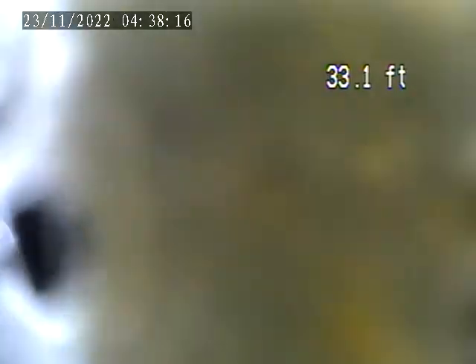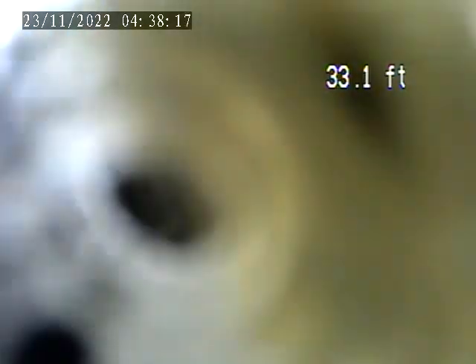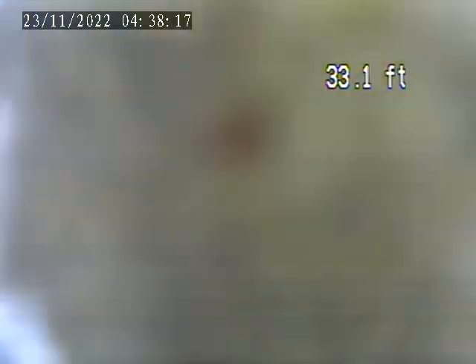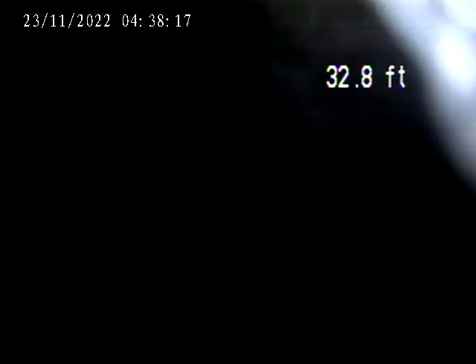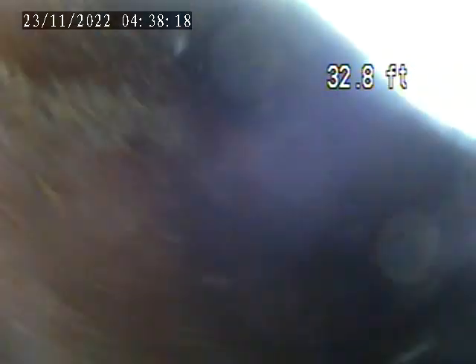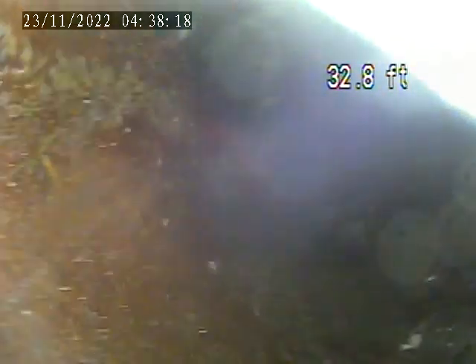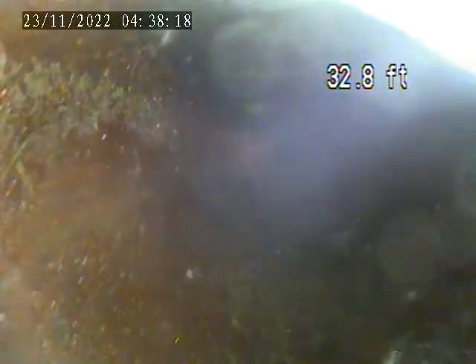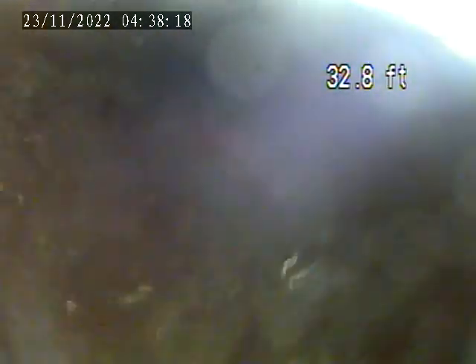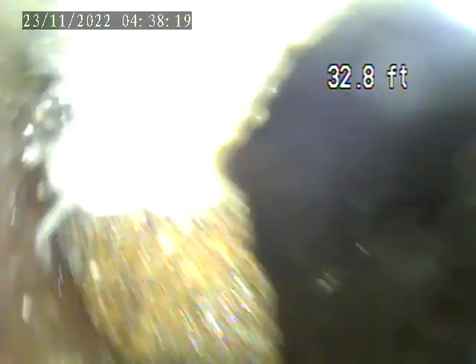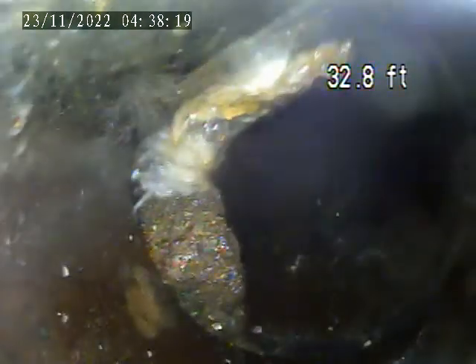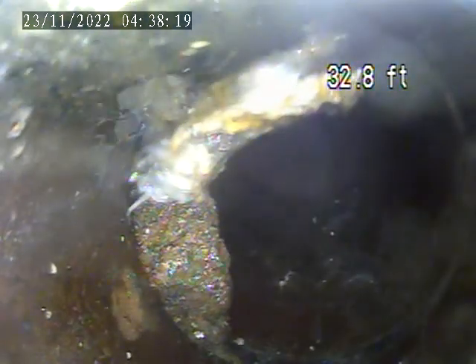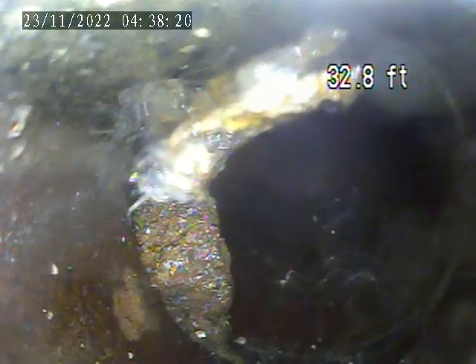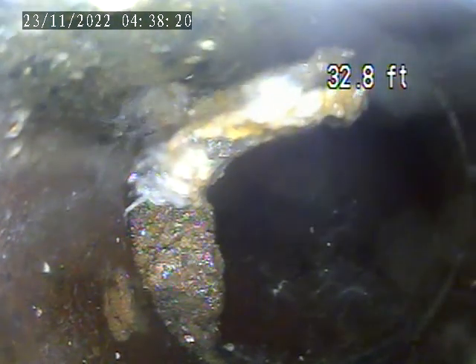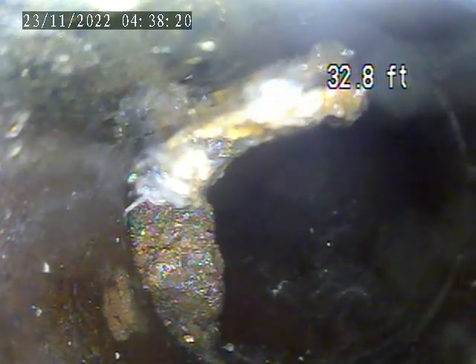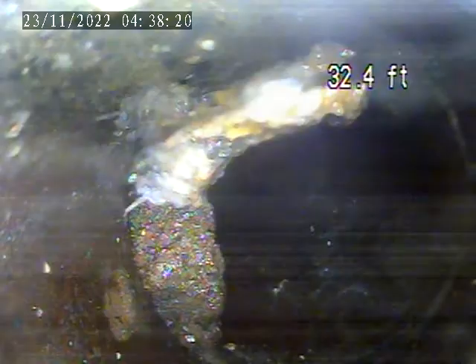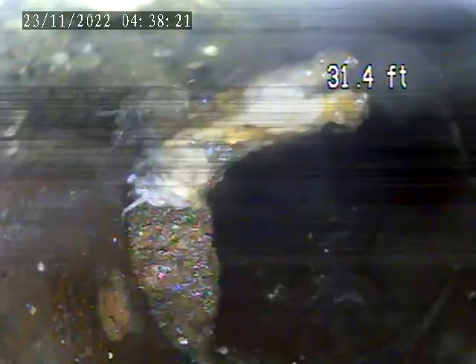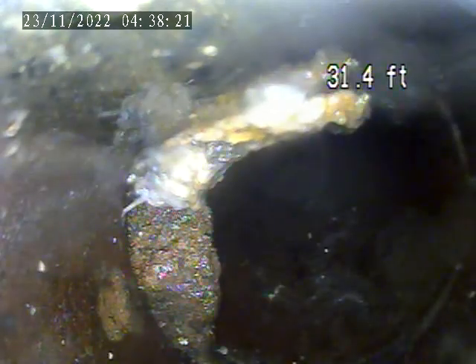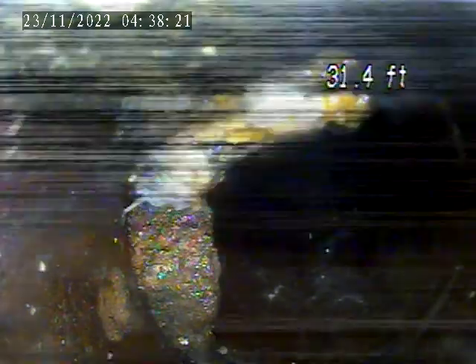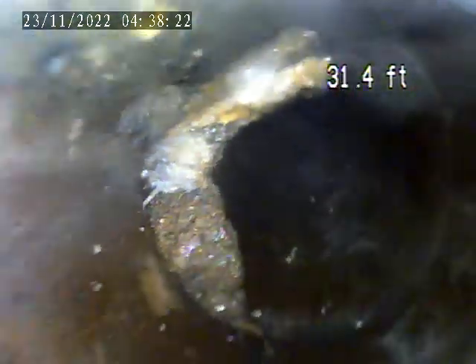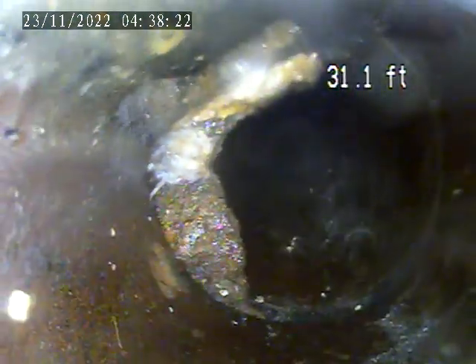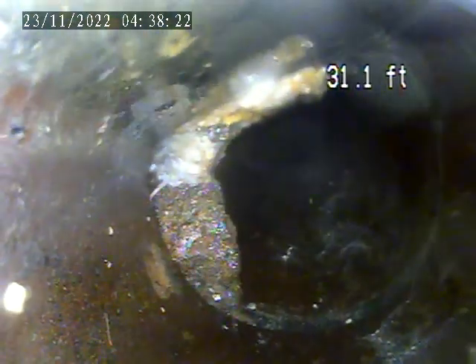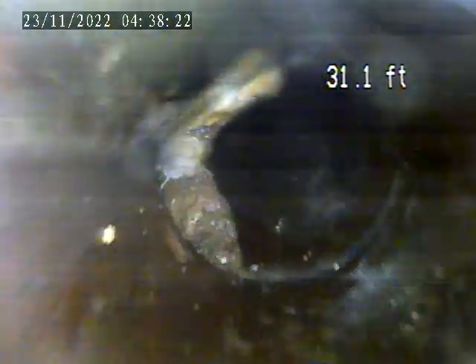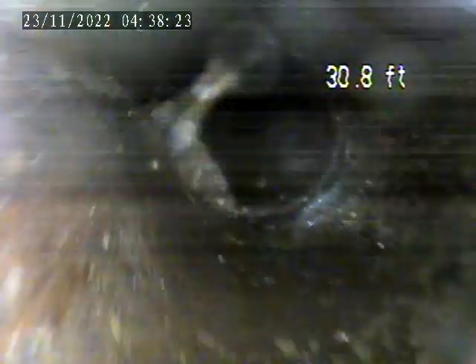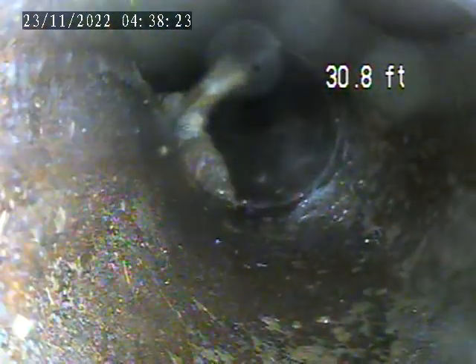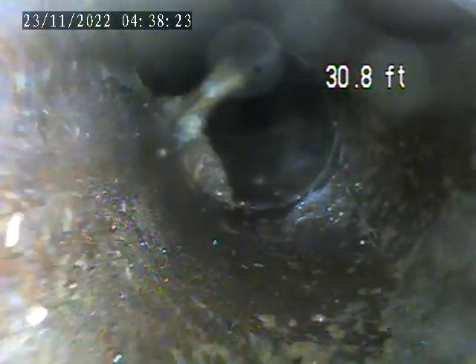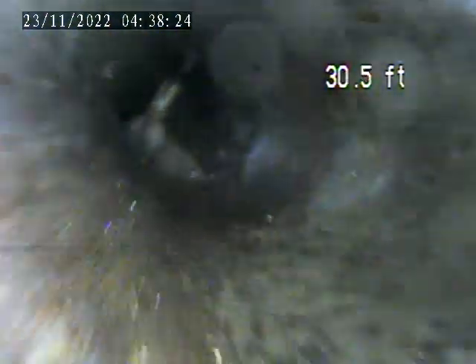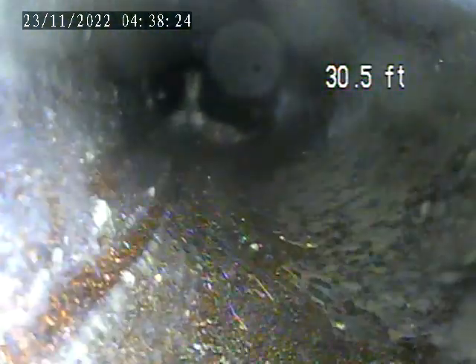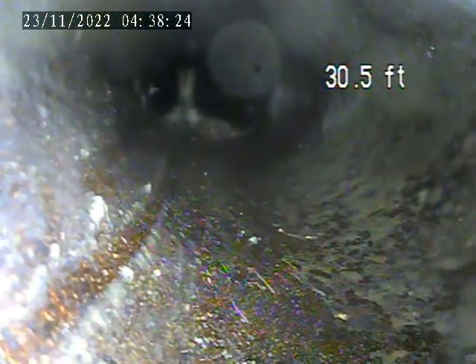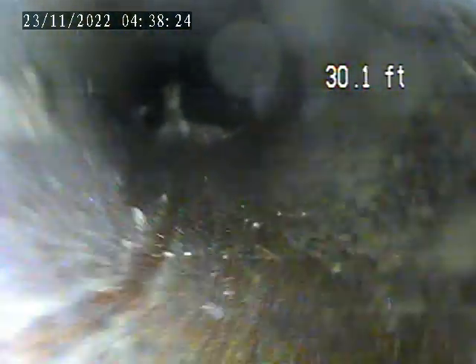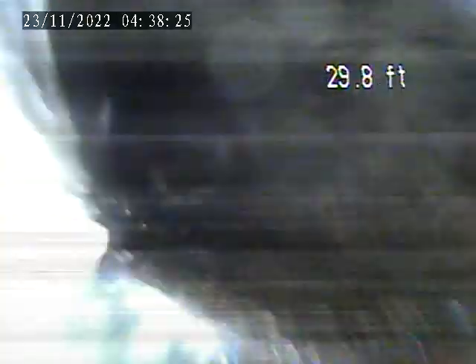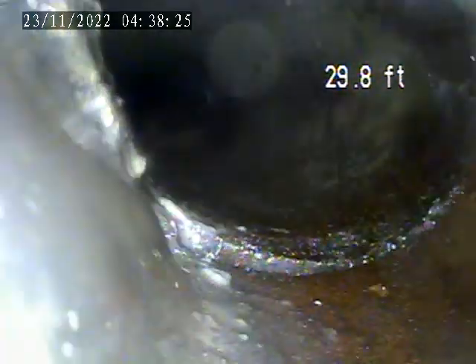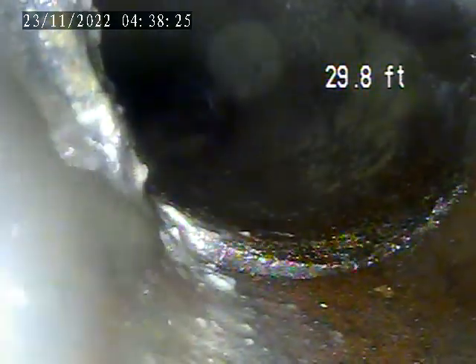Some water is sitting in the line through this area. There's some root intrusion and some debris buildup right around that as well.